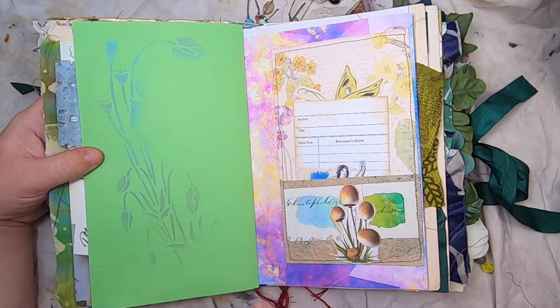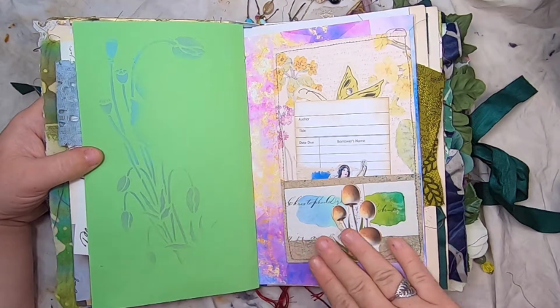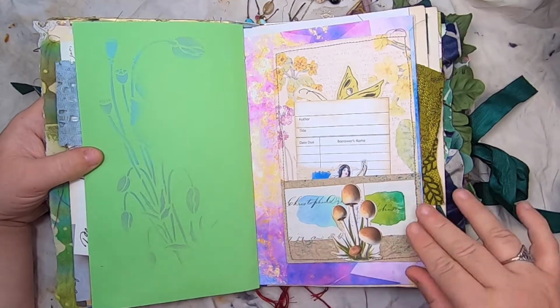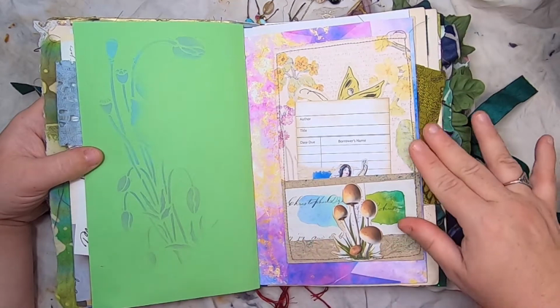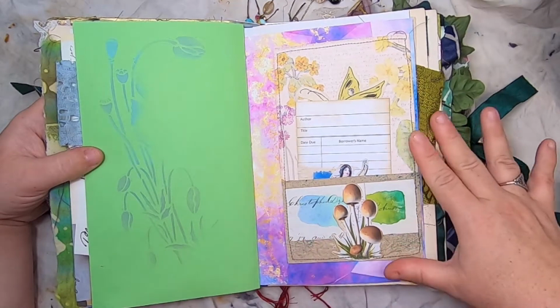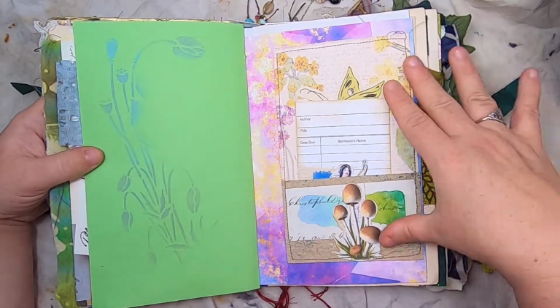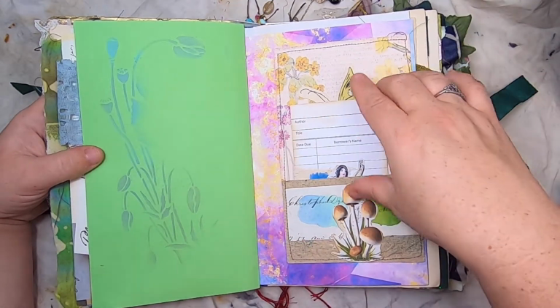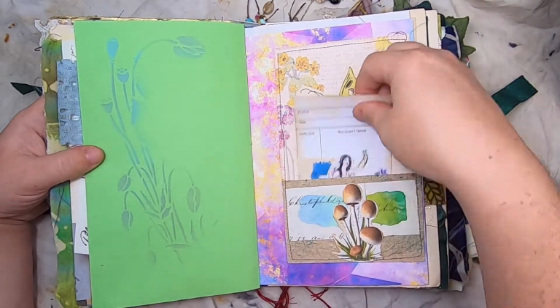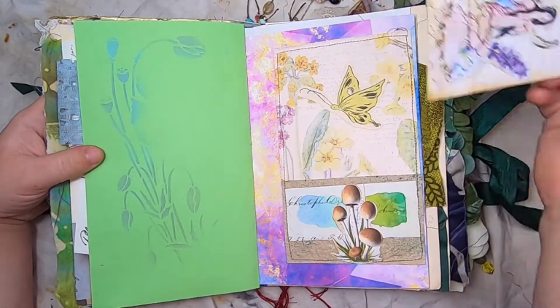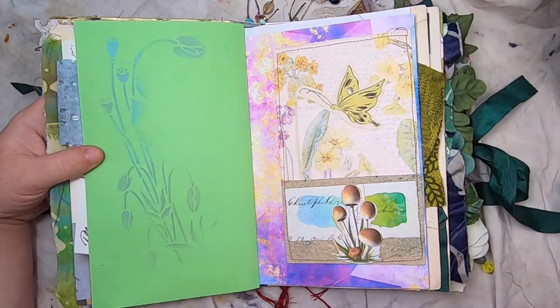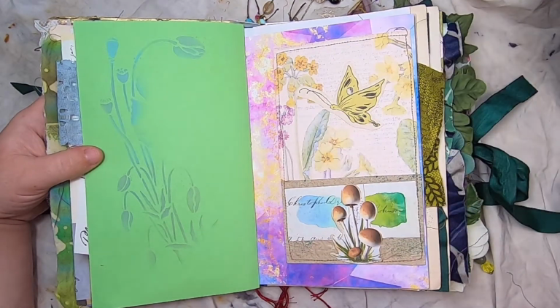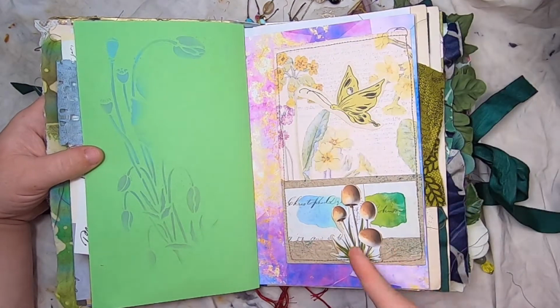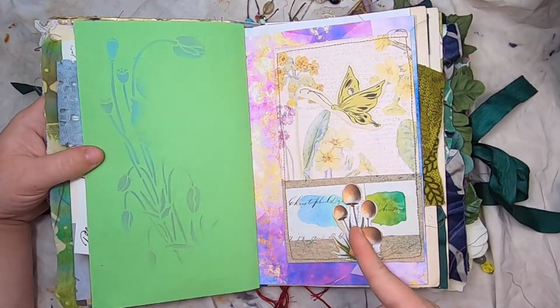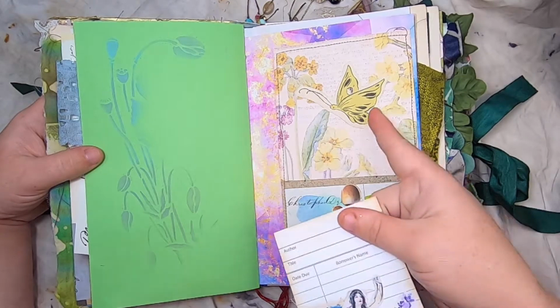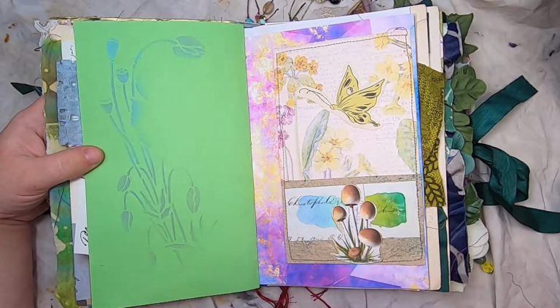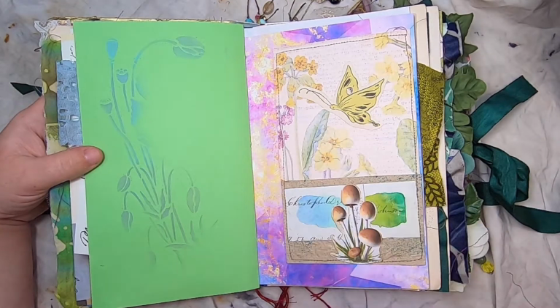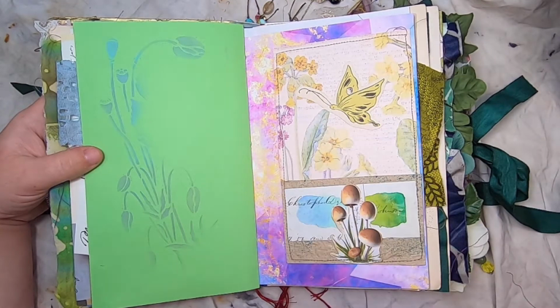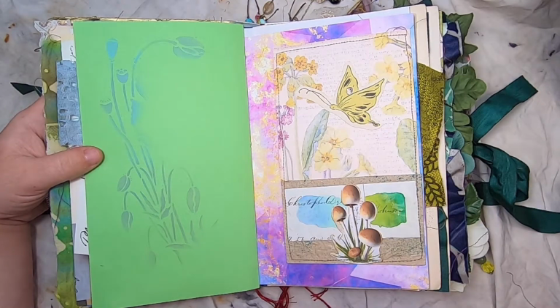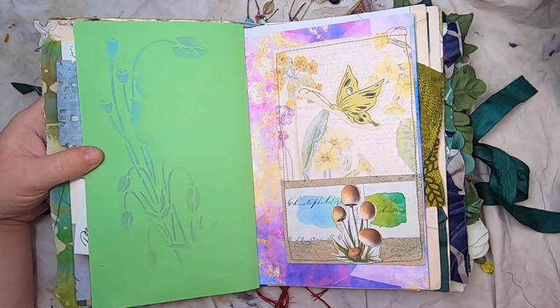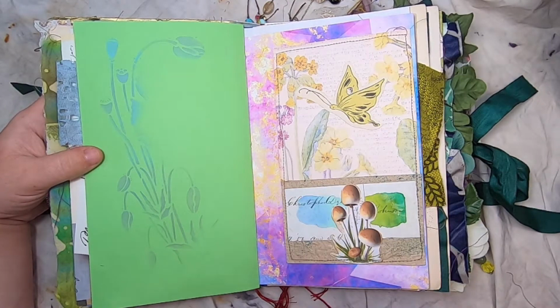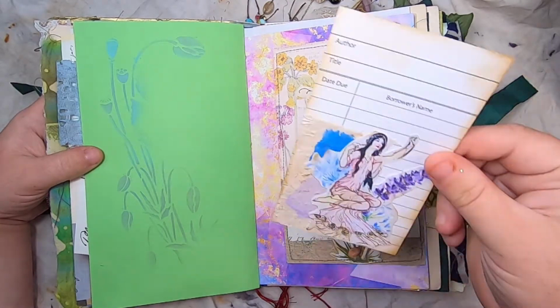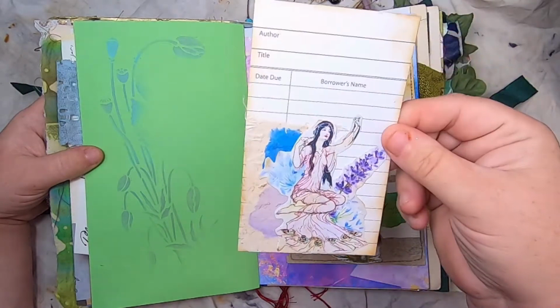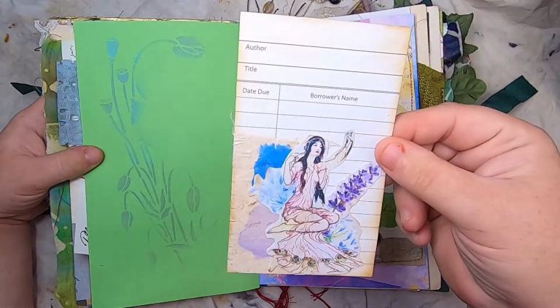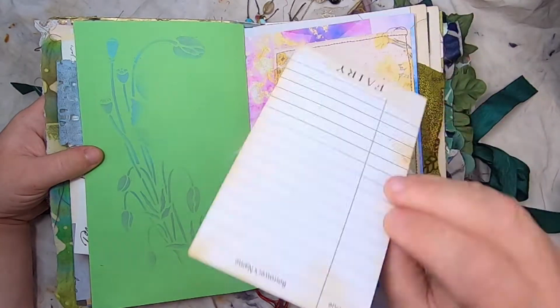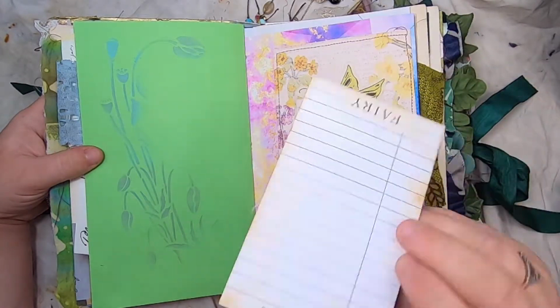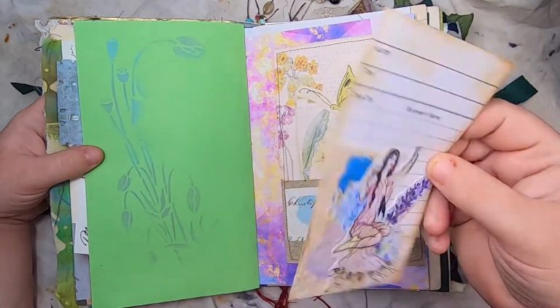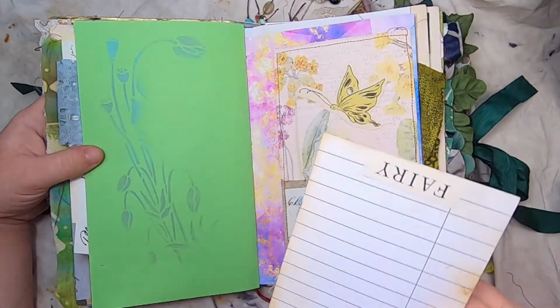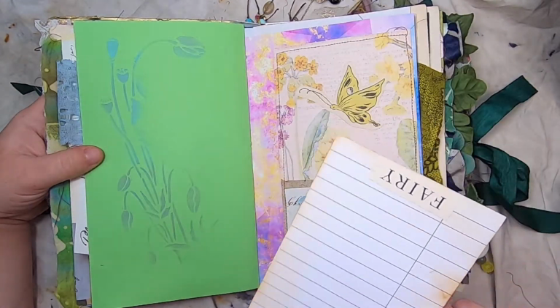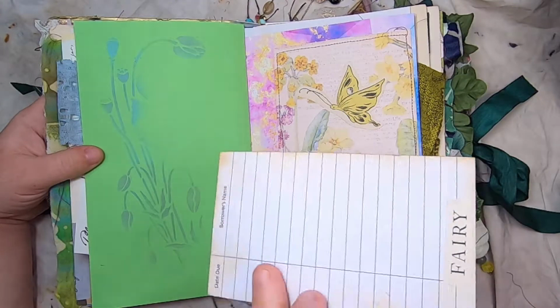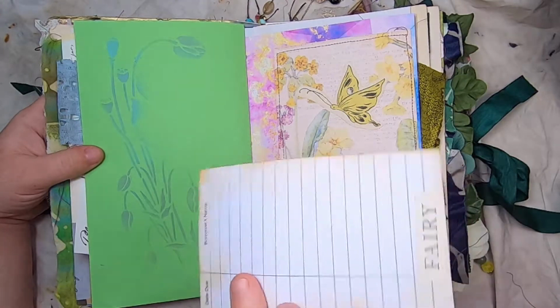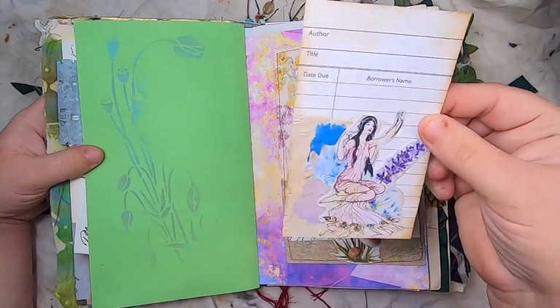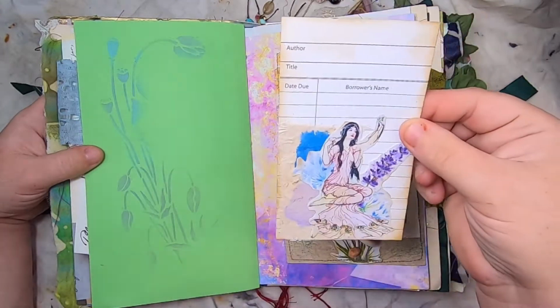This is a little collaged pocket with mushrooms and vintage butterflies, and this little fairy library card has the fairy on the back.